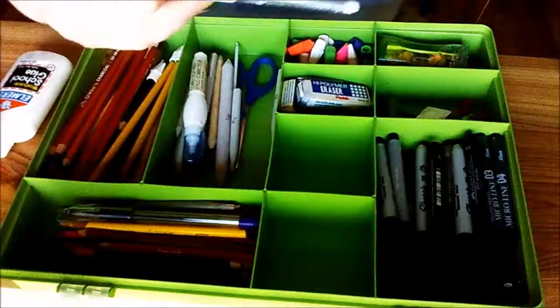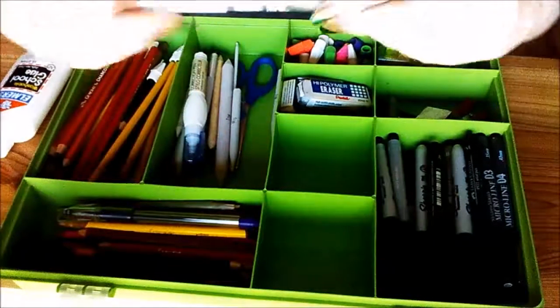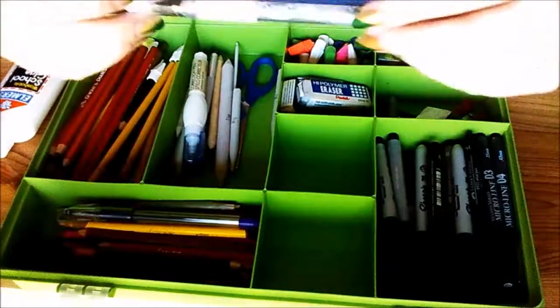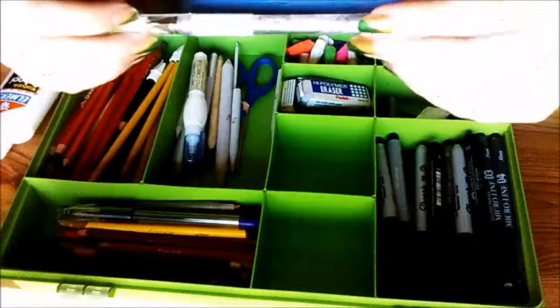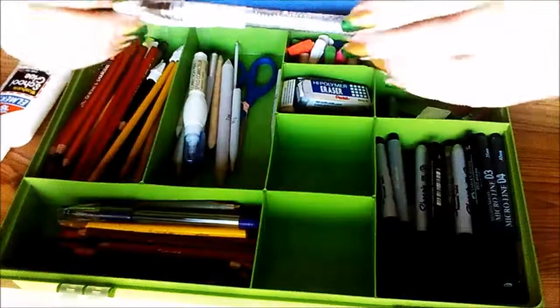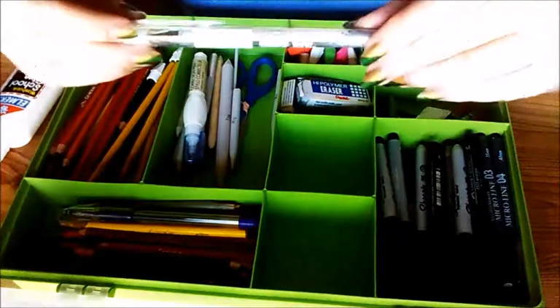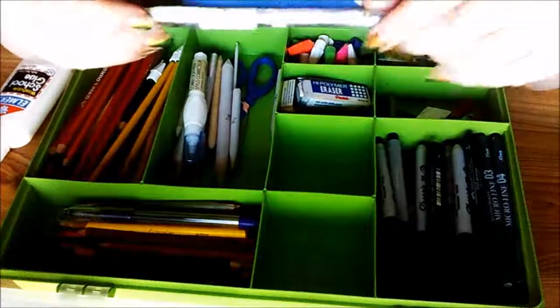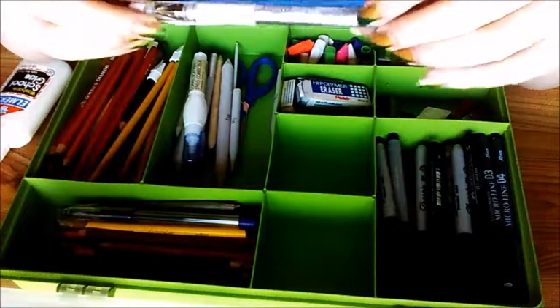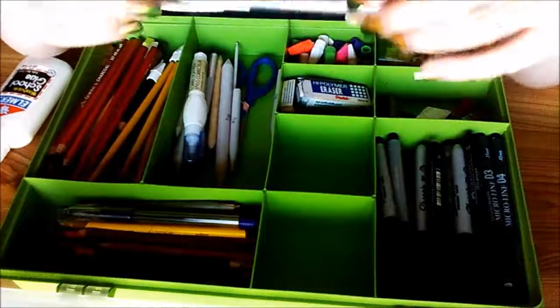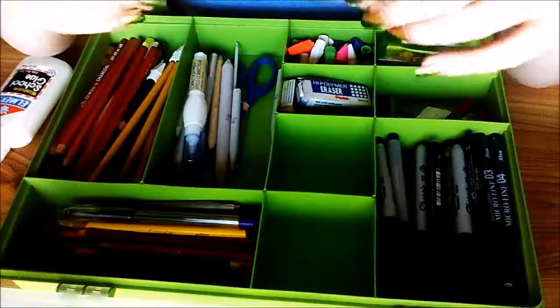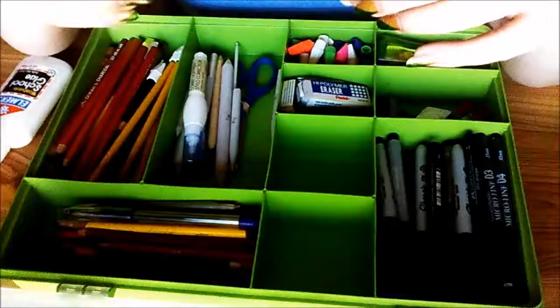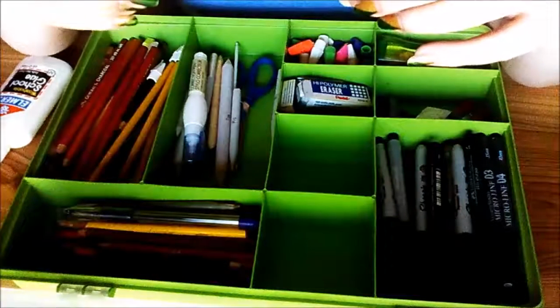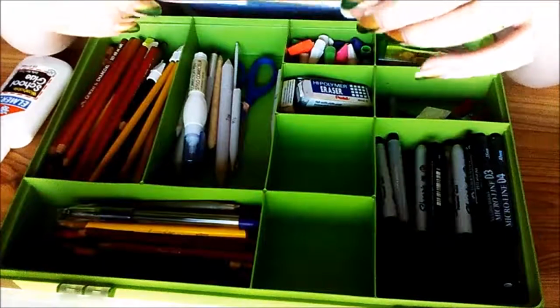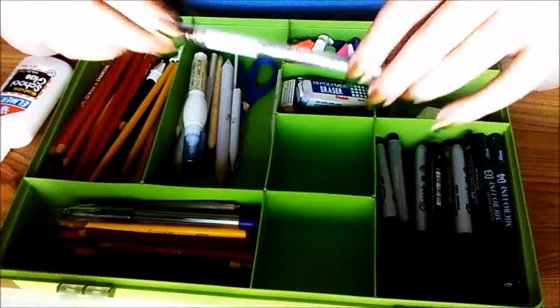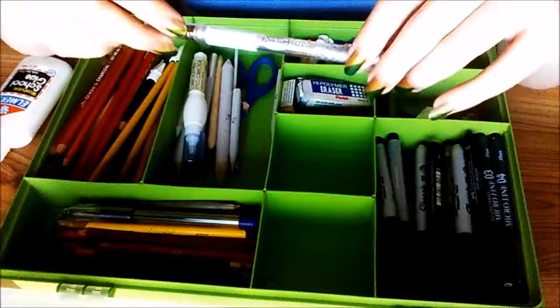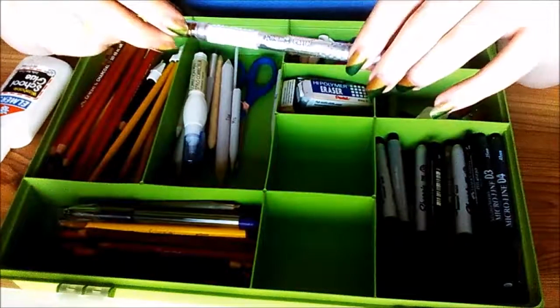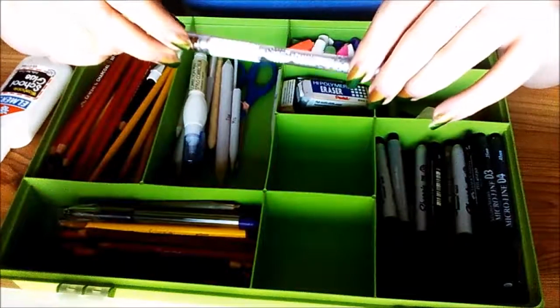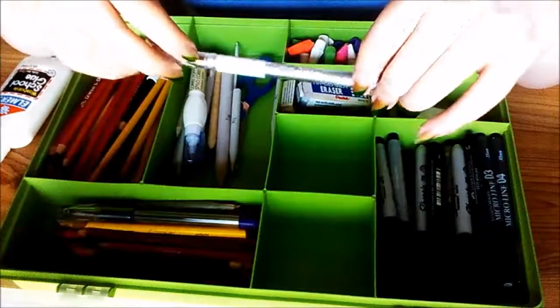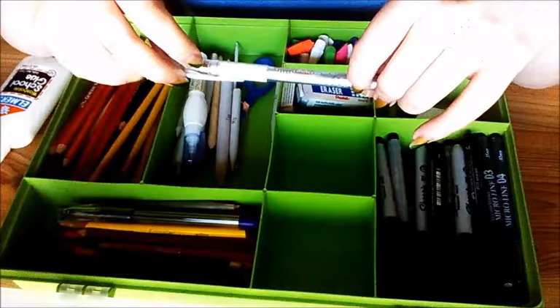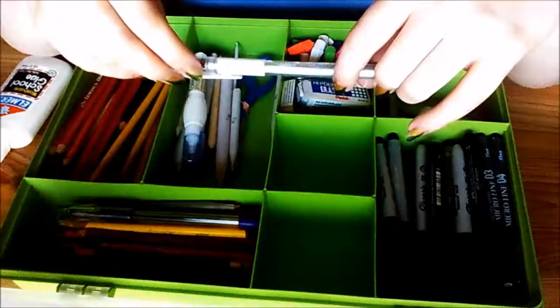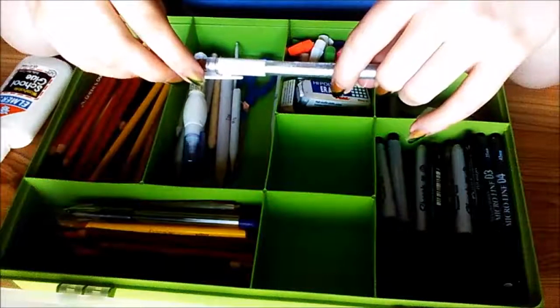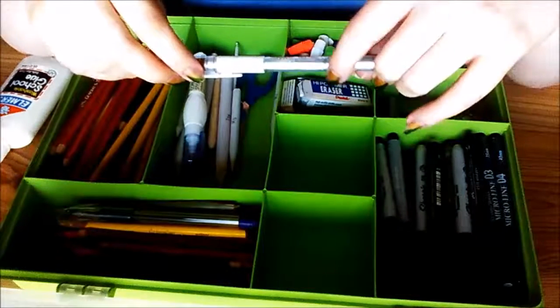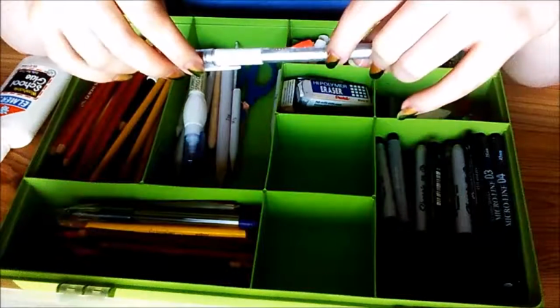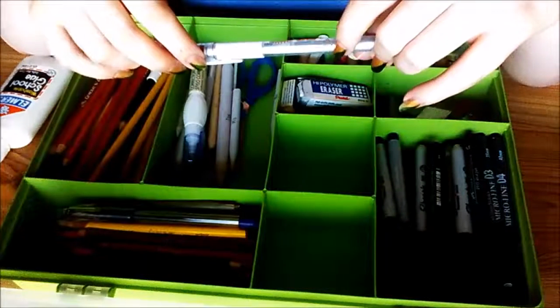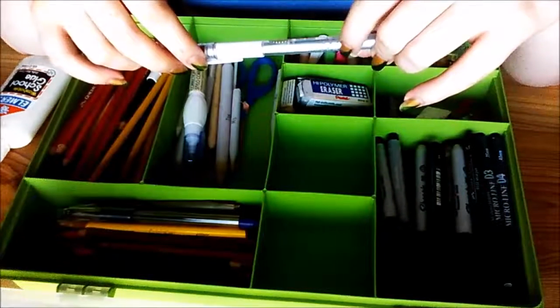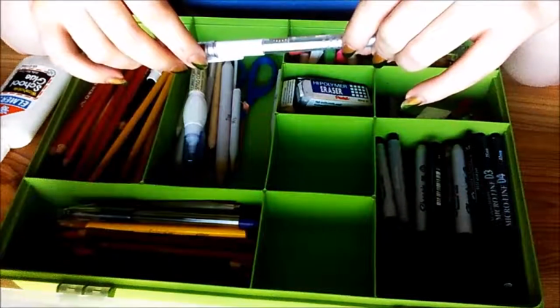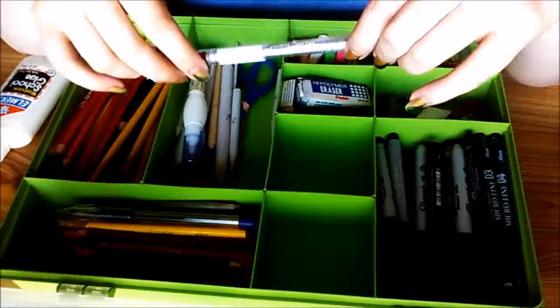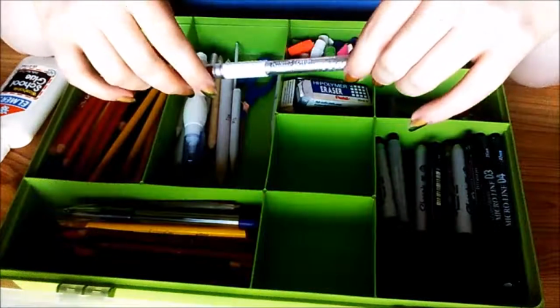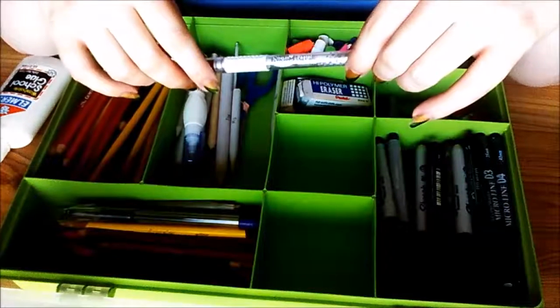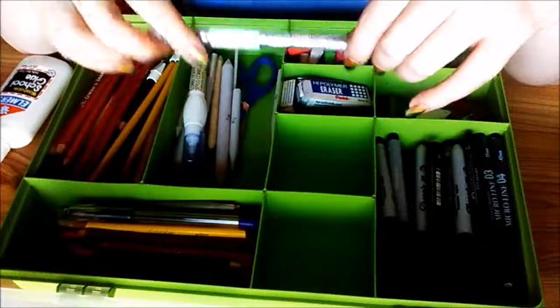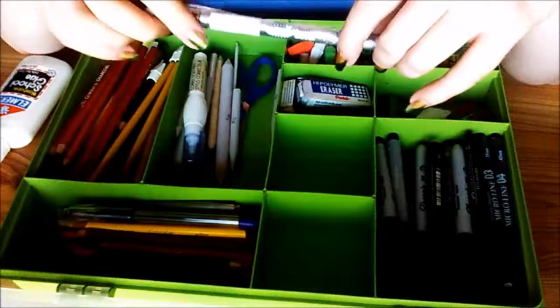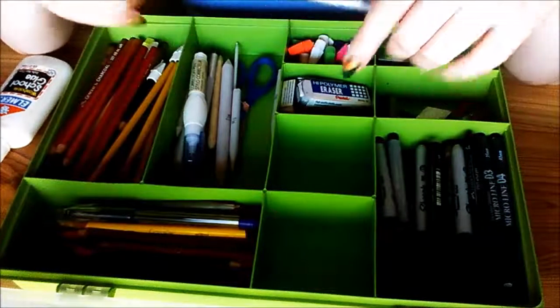I have this gel pen here. It does not work. I kind of tried to do this before I got the whiteout pen, but for some reason I keep it in here with the hopes that it'll work someday, somehow.